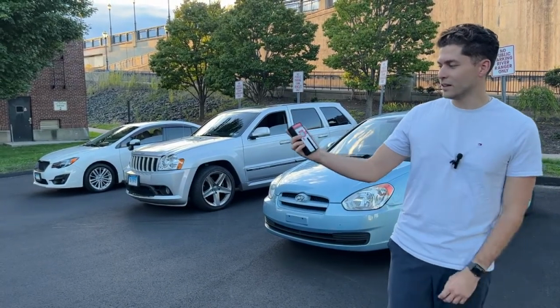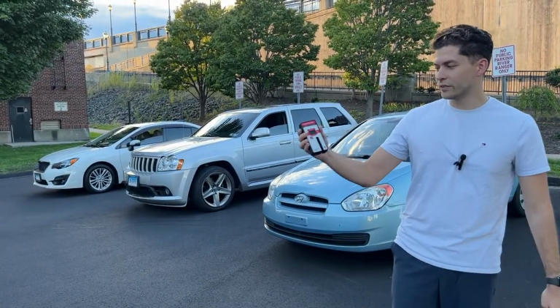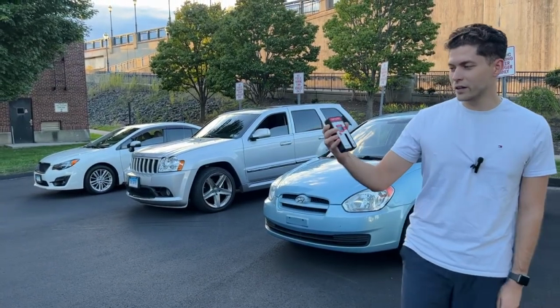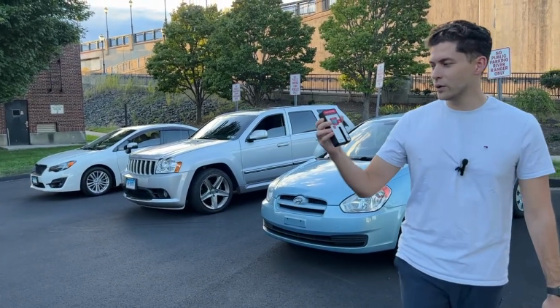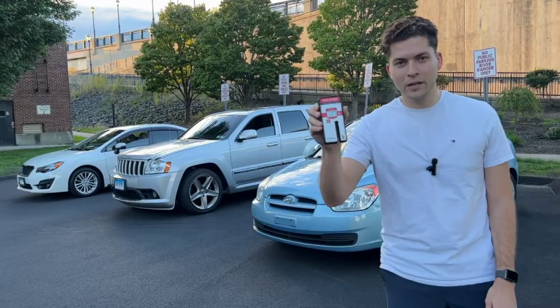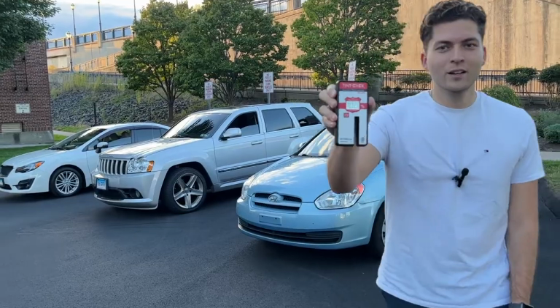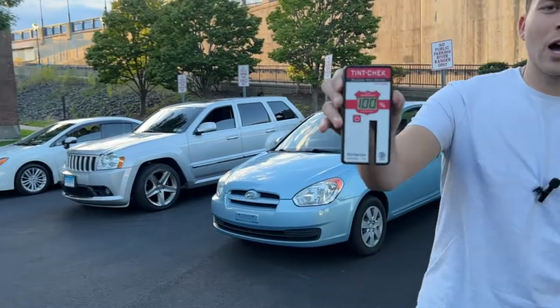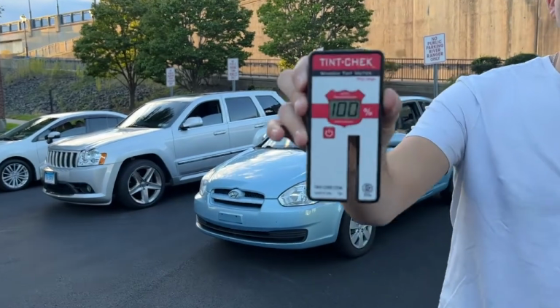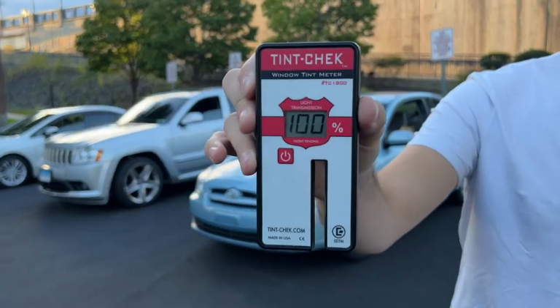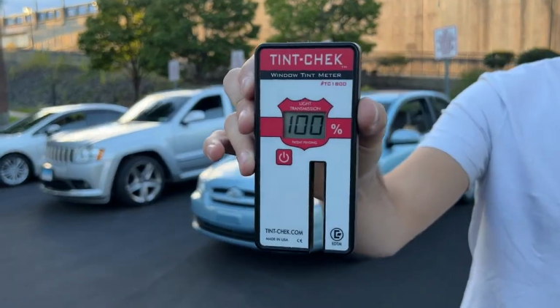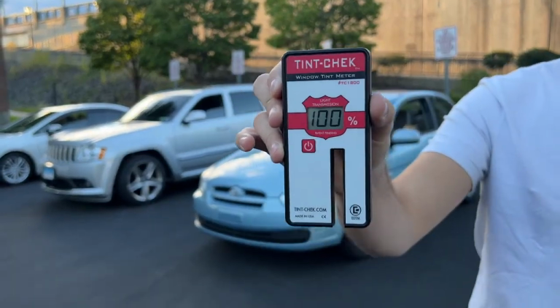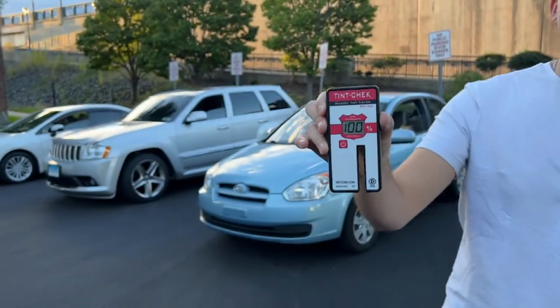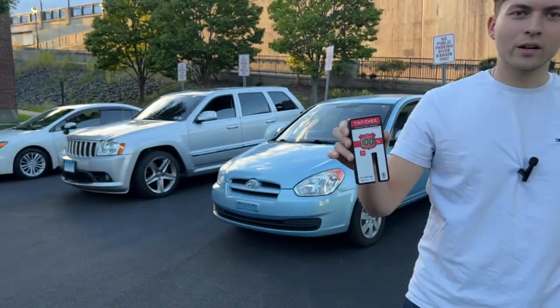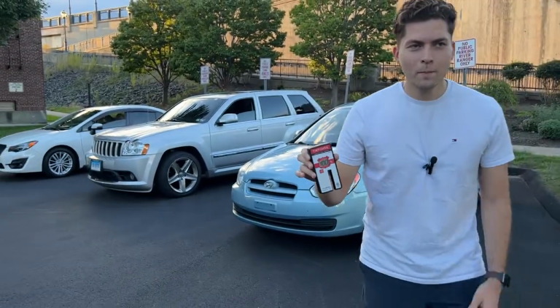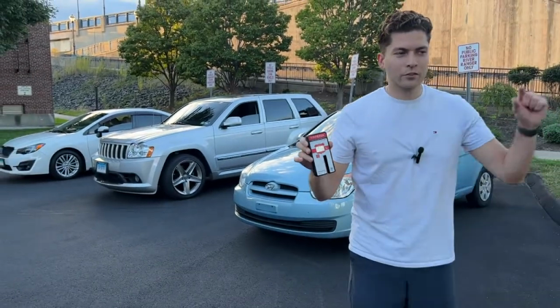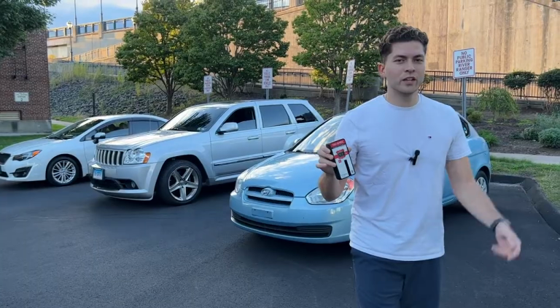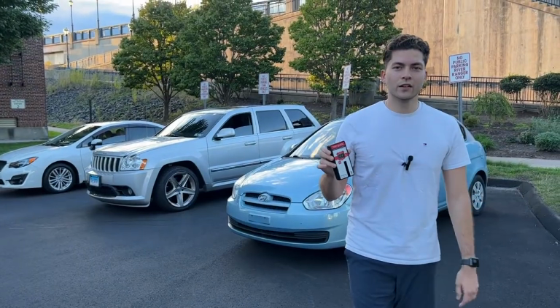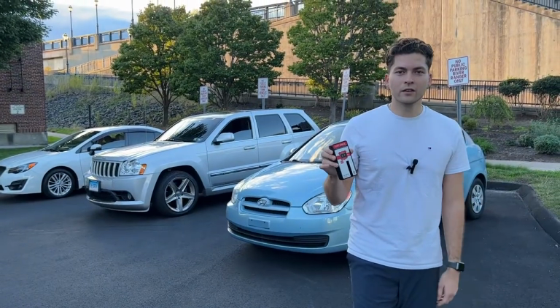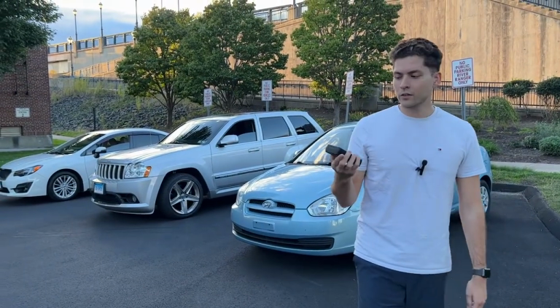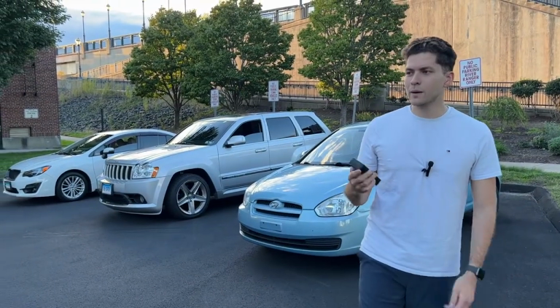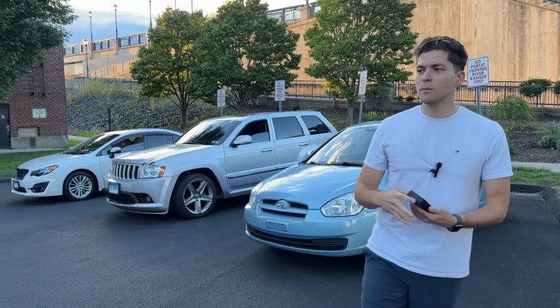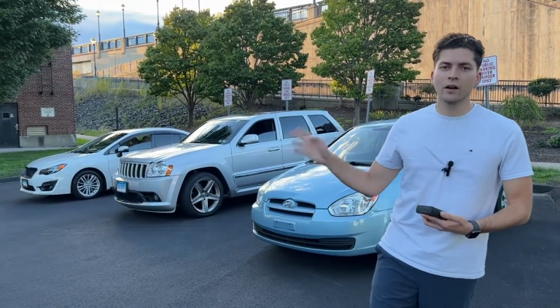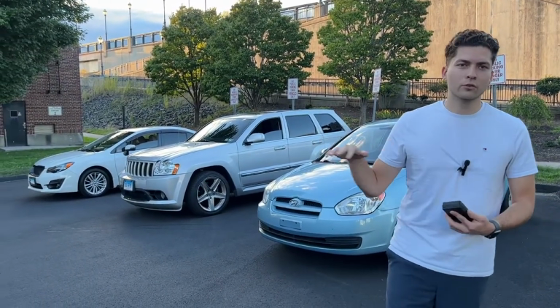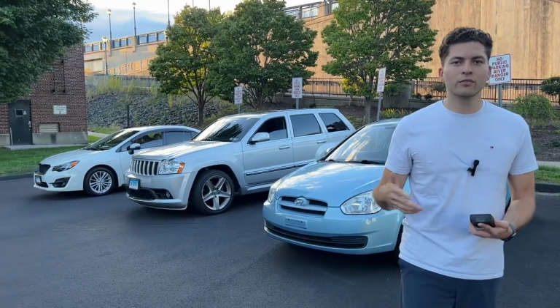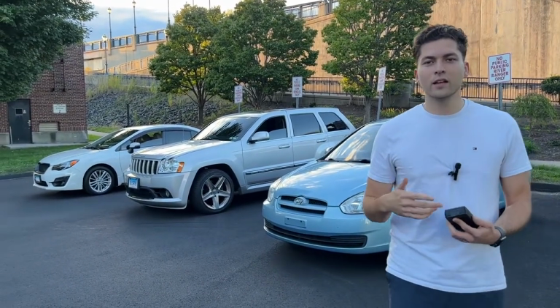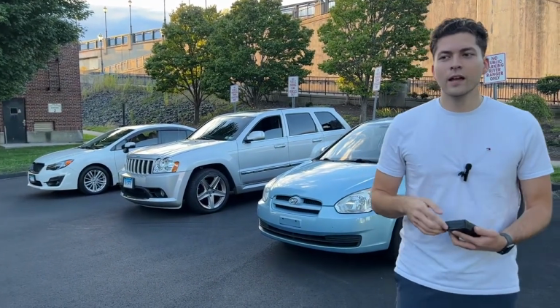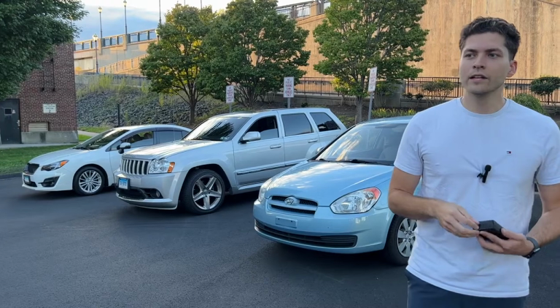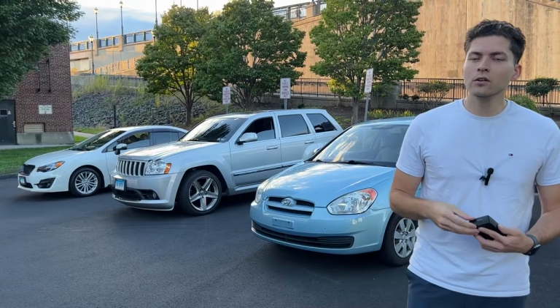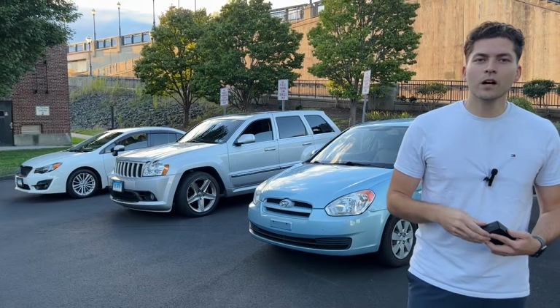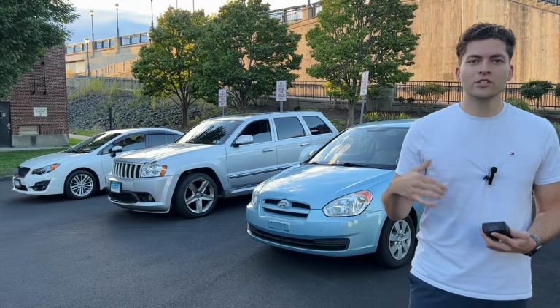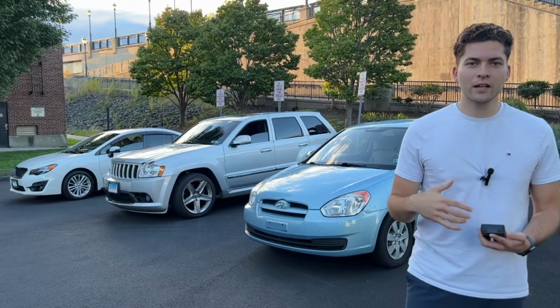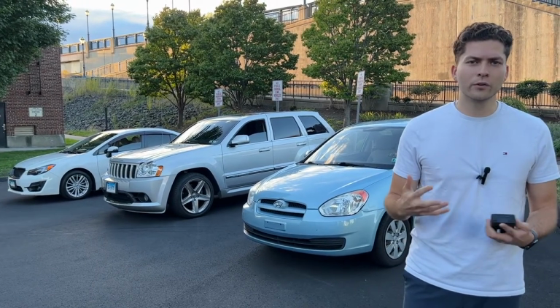So this is a window tint meter. The cops use this. It's legal to drive around at a certain percentage tint. For example, my car is about 20% tint and the legal percentage in Connecticut is around 35%.